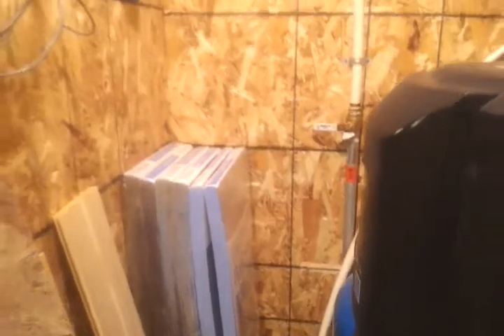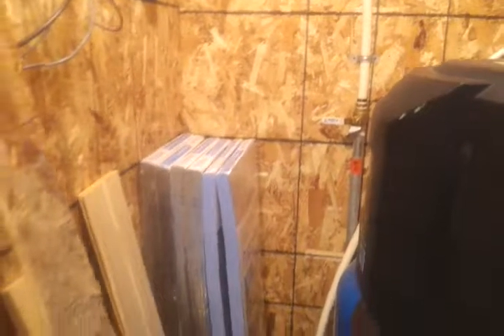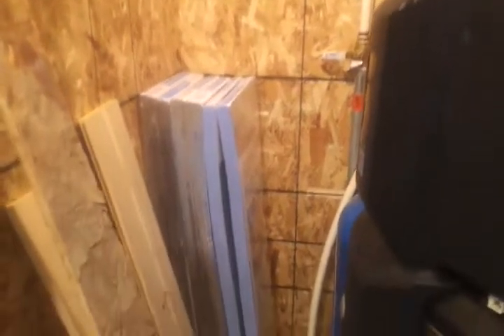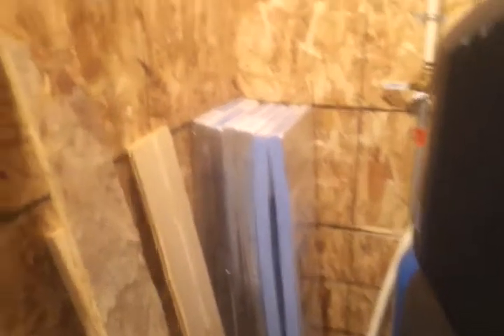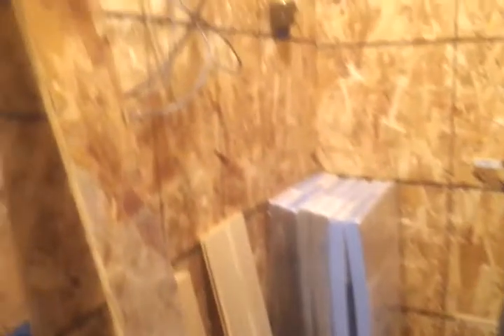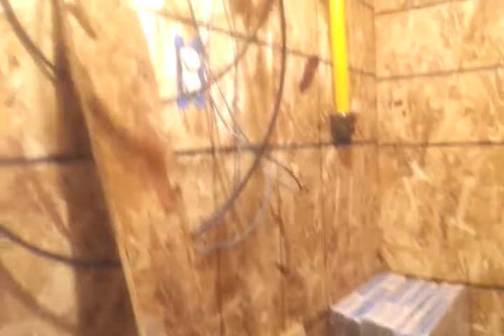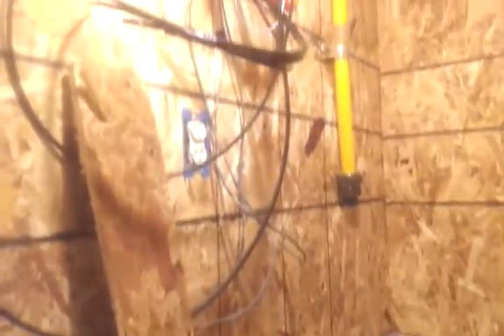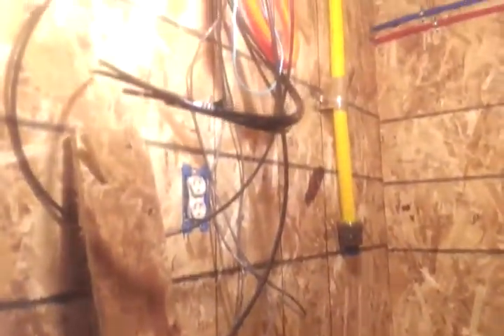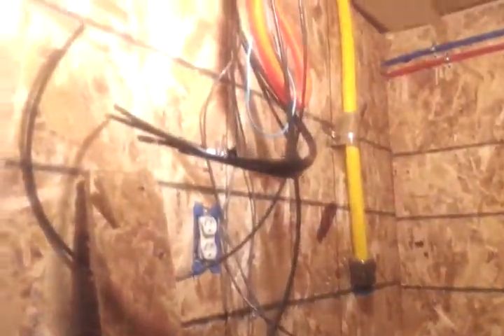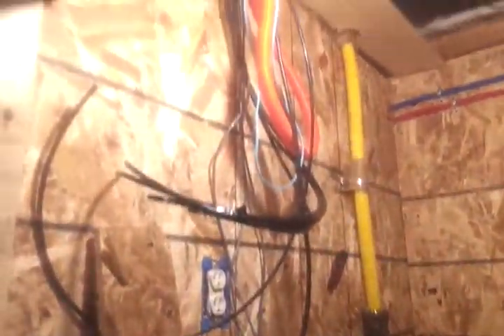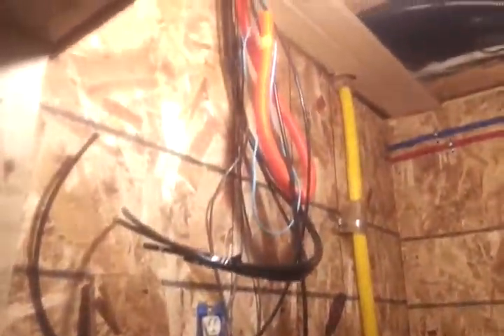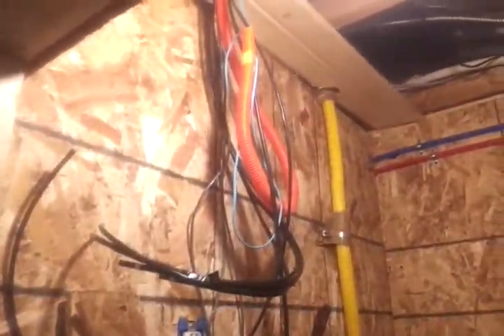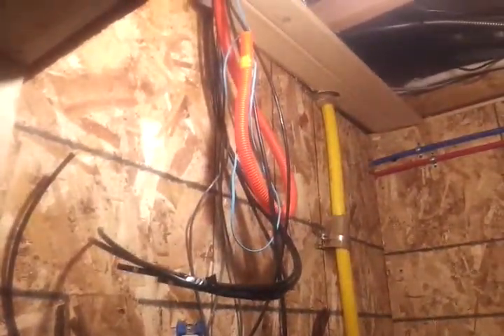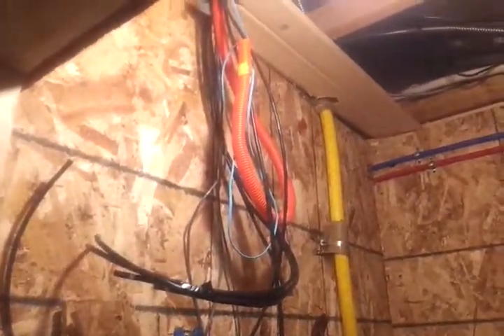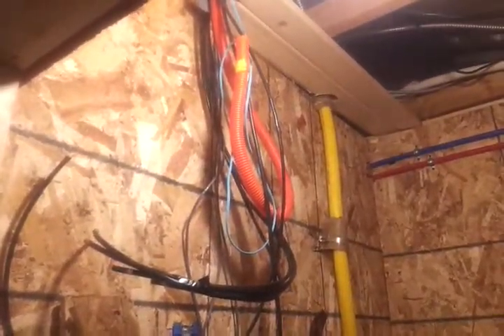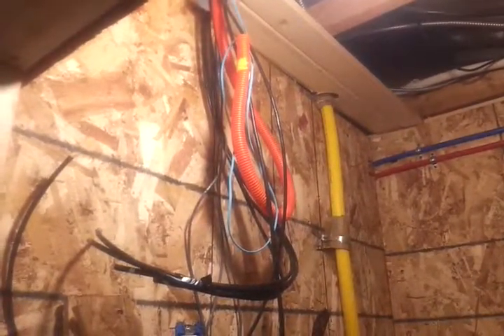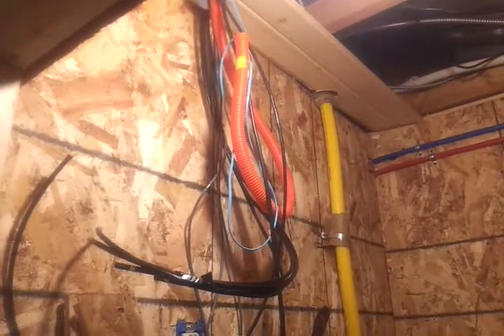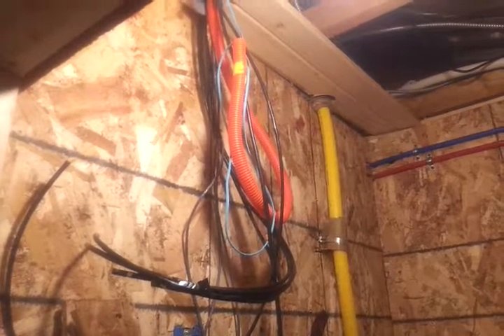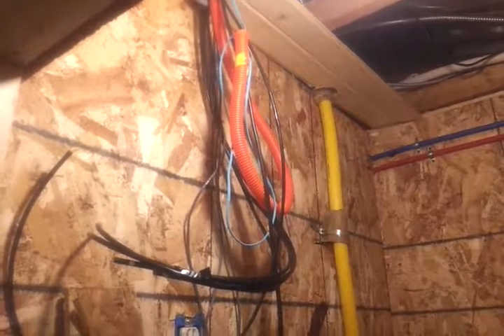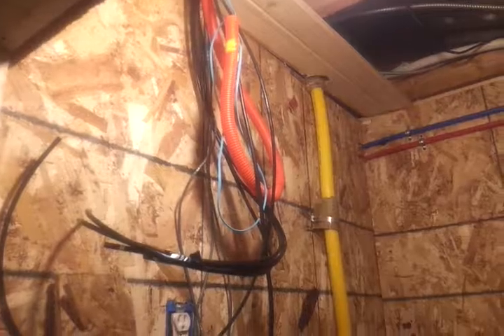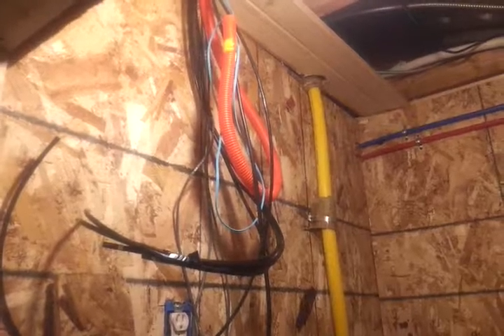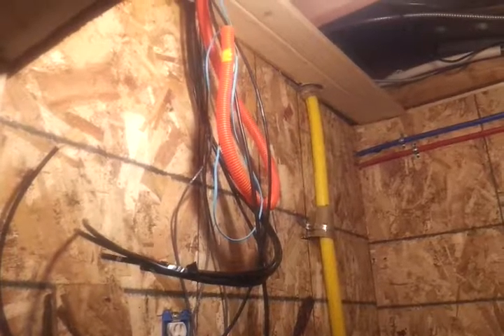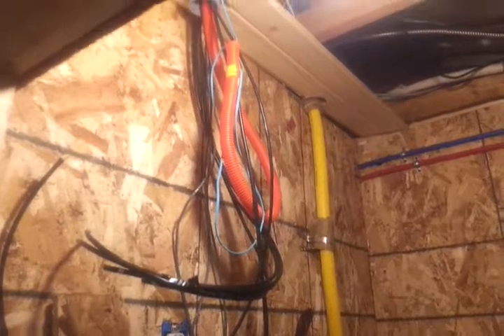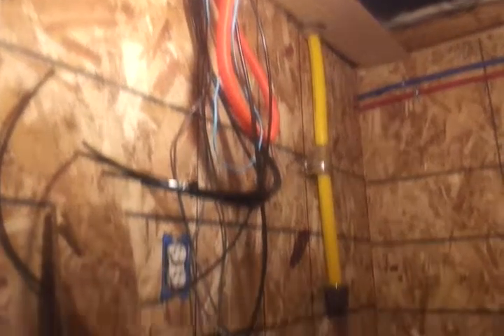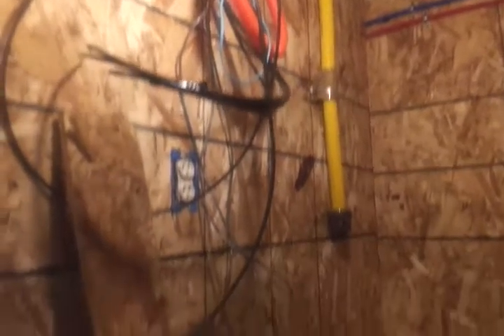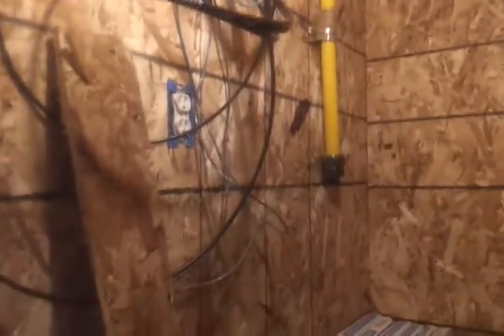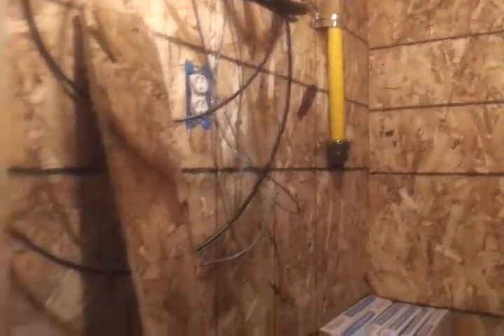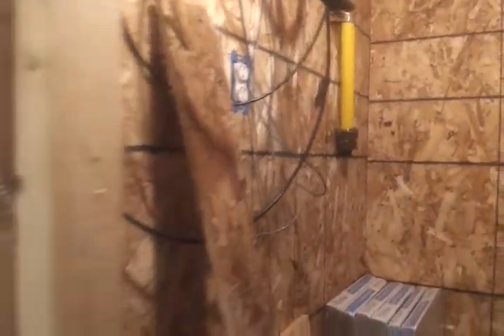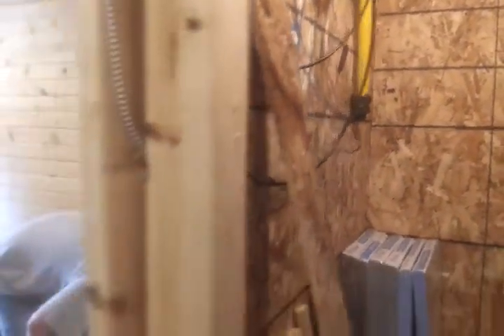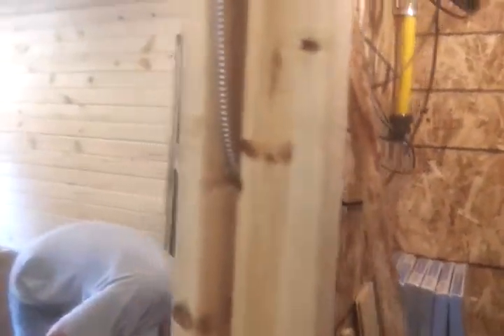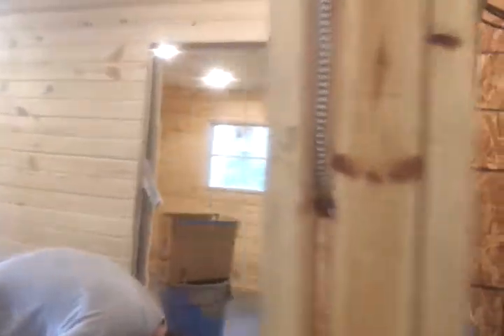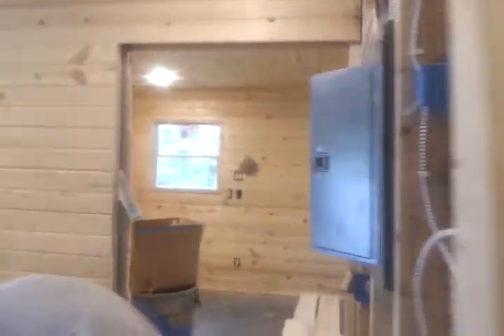We're just on a time crunch right now. Fiber is going to be finished this week. It's already been run inside the hotel all the way, but it needs to be done down in the basement.